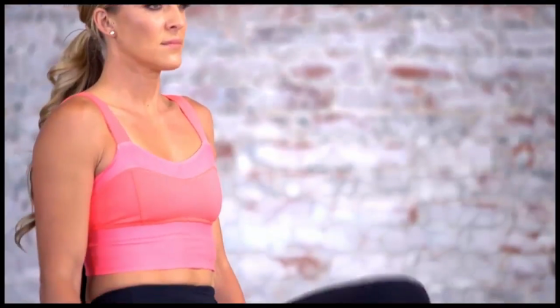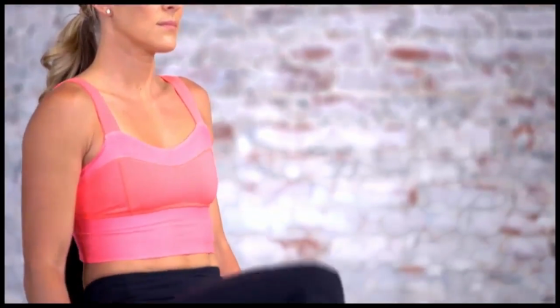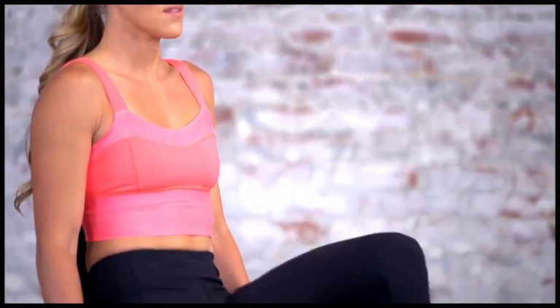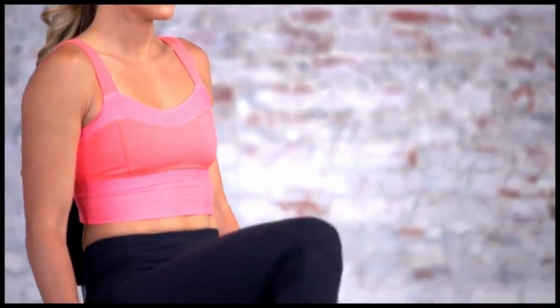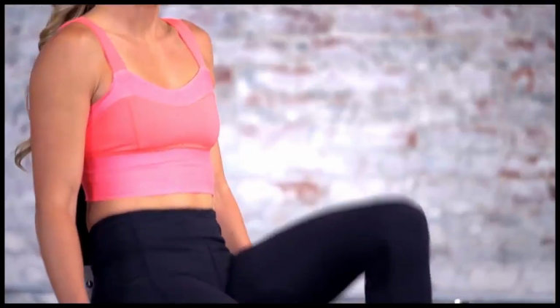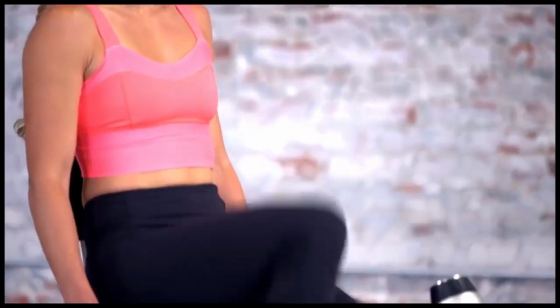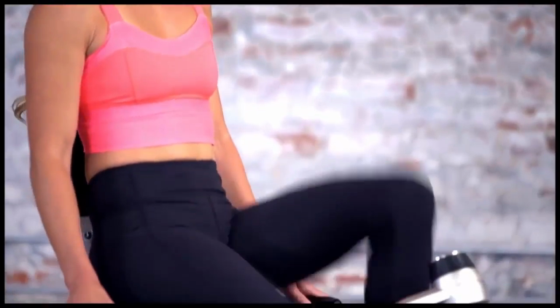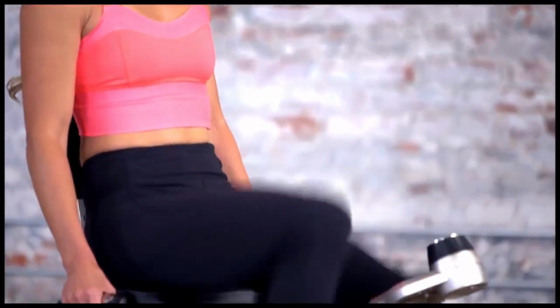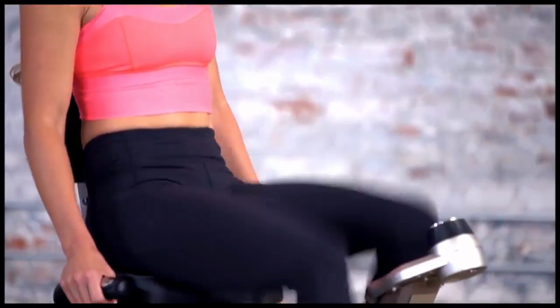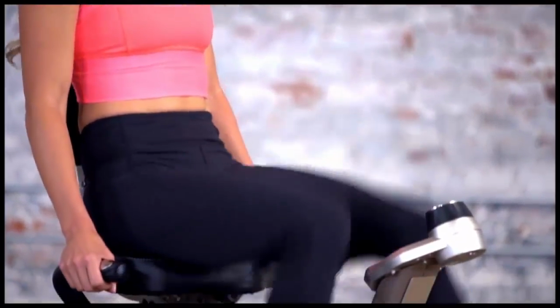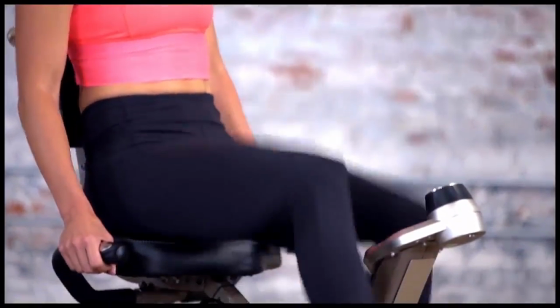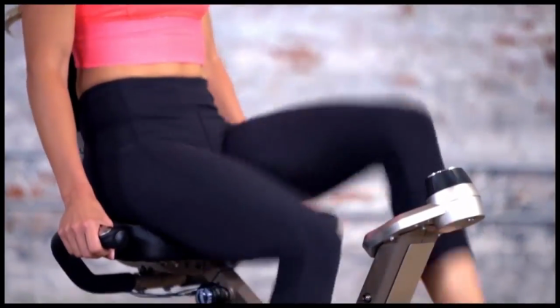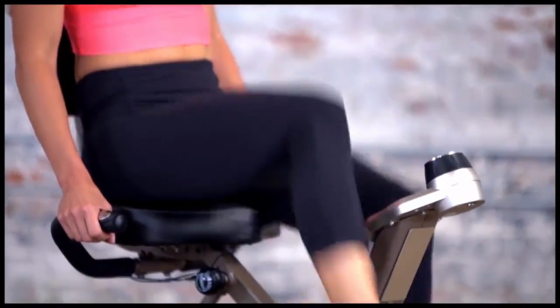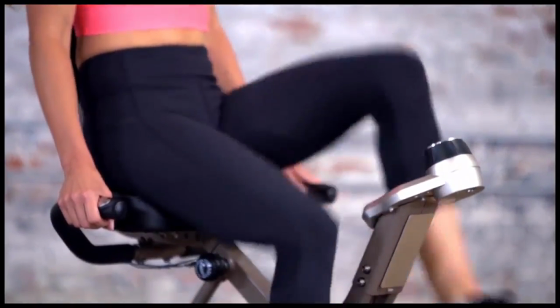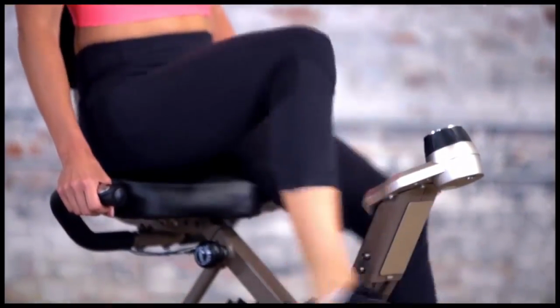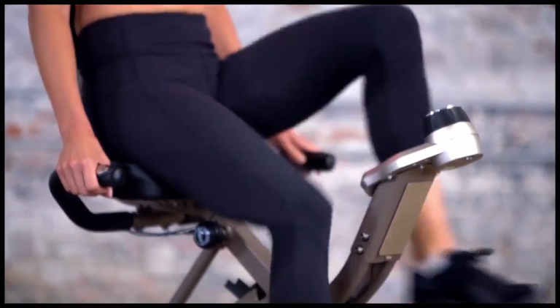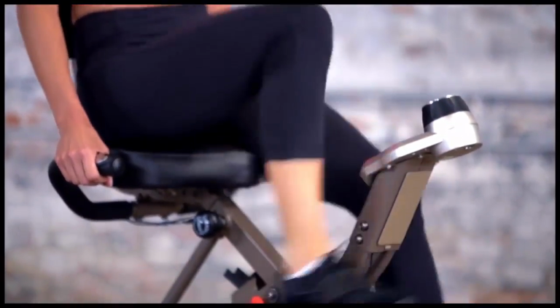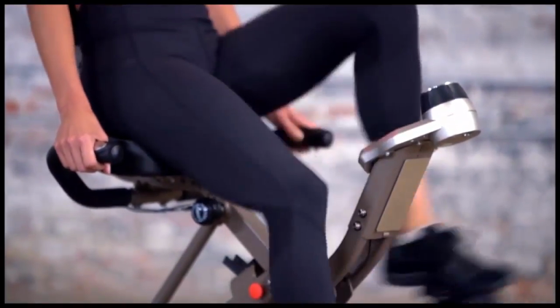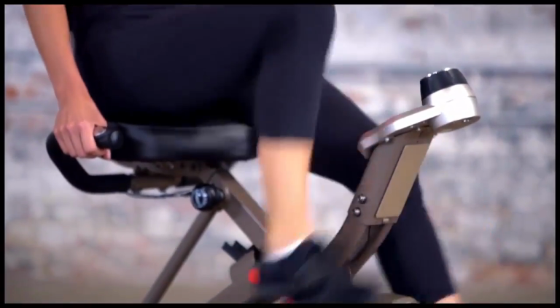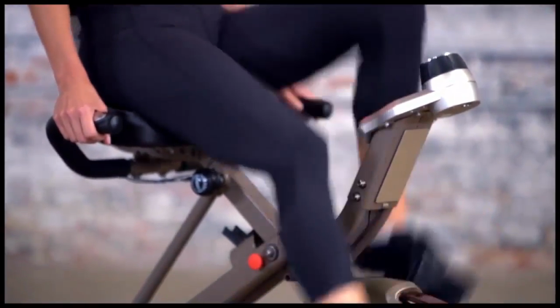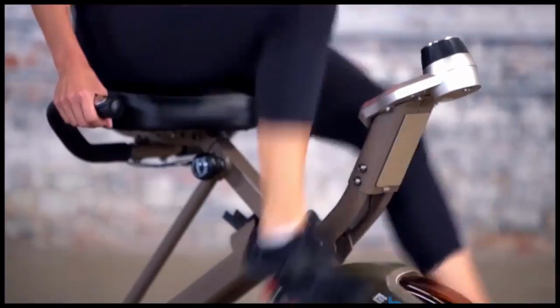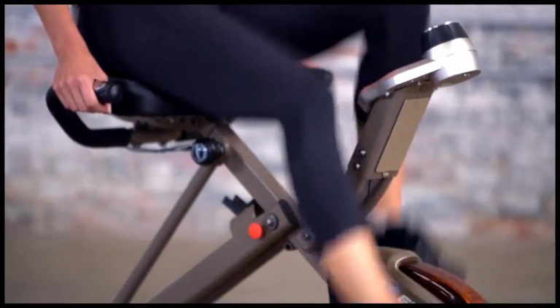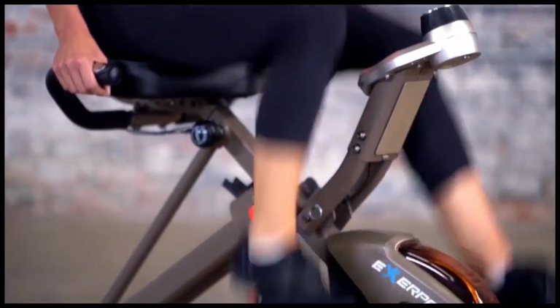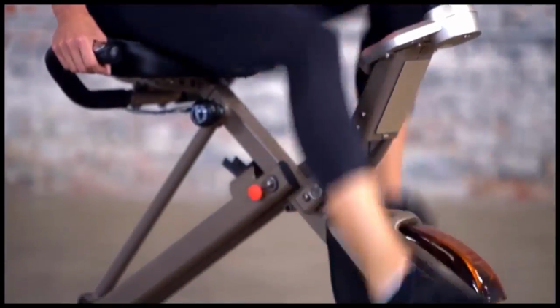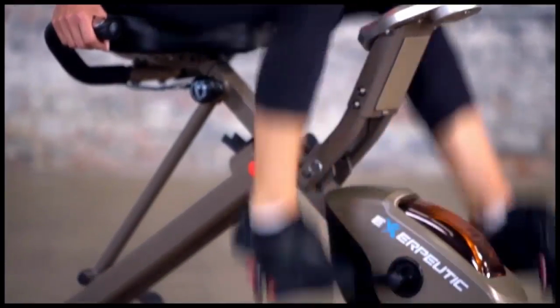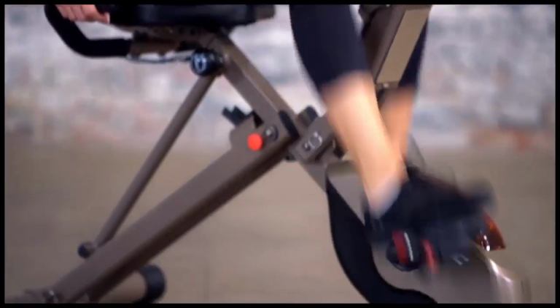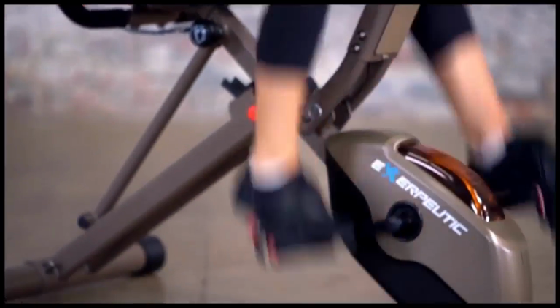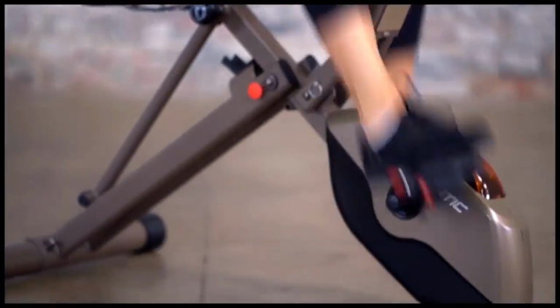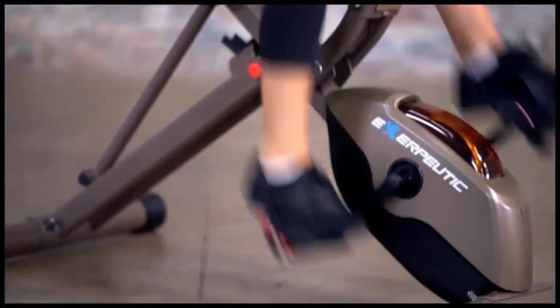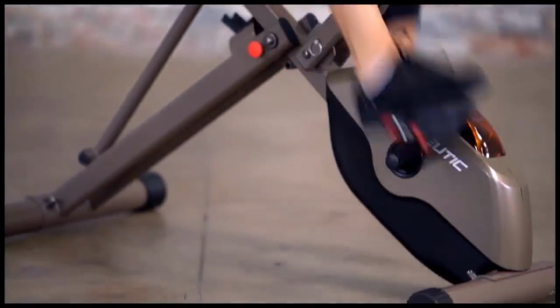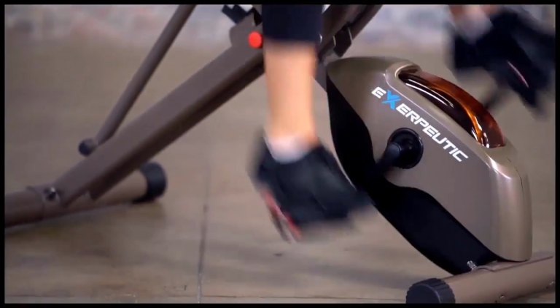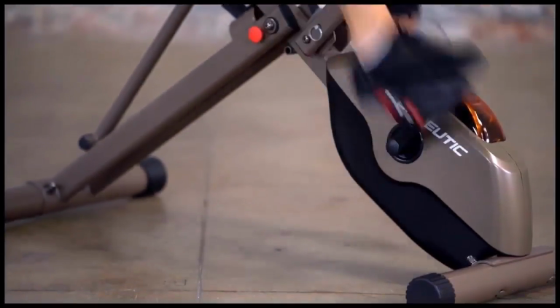Intended for home use, the bike features a quiet V-Belt drive that enables riders to enjoy their favorite music or watch TV as they work out without interruption.